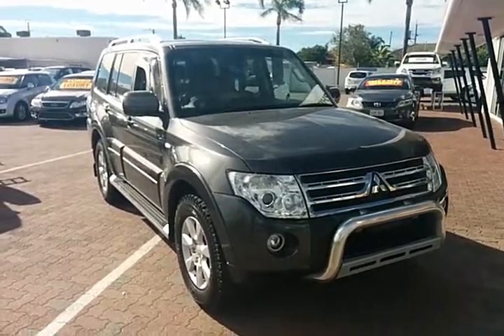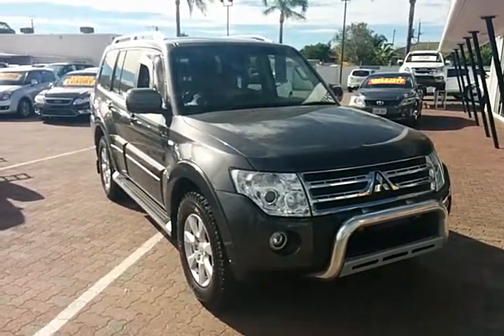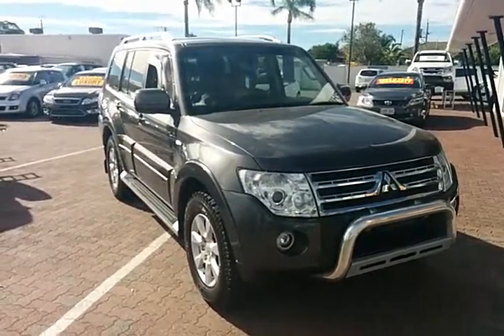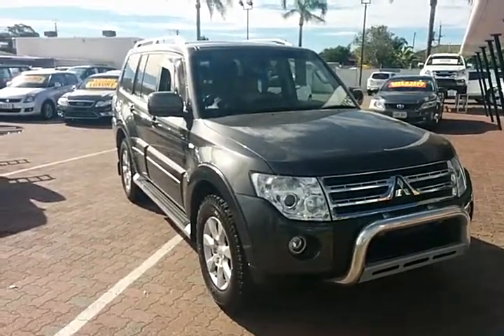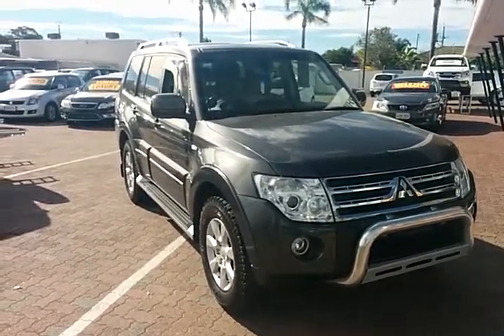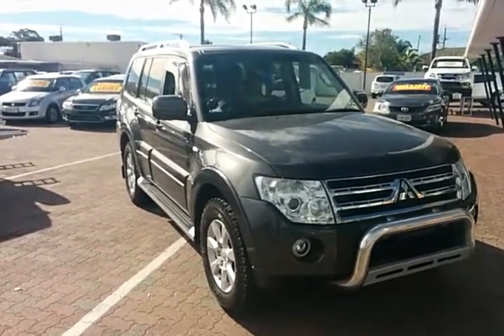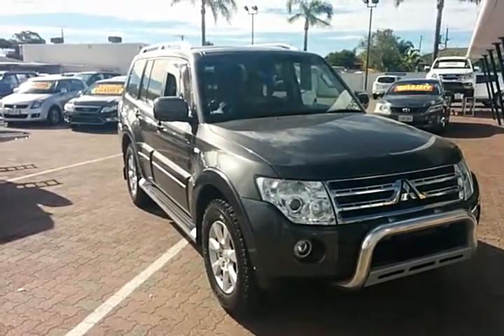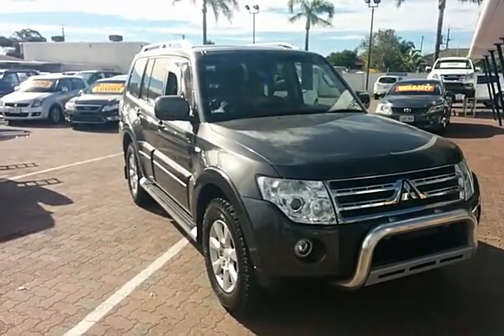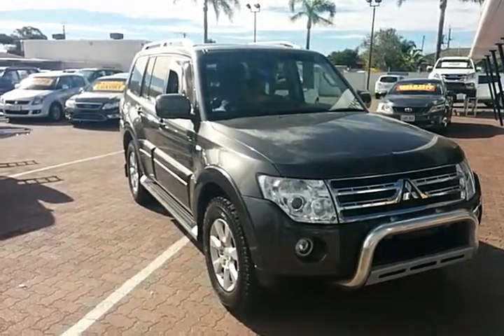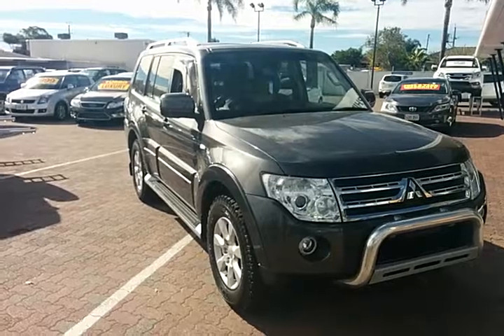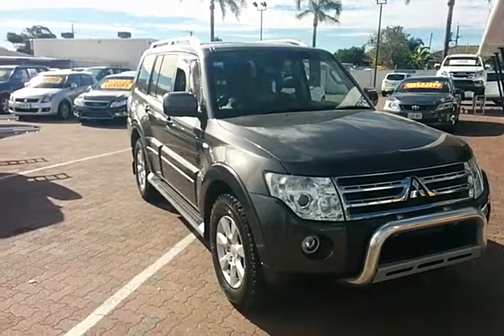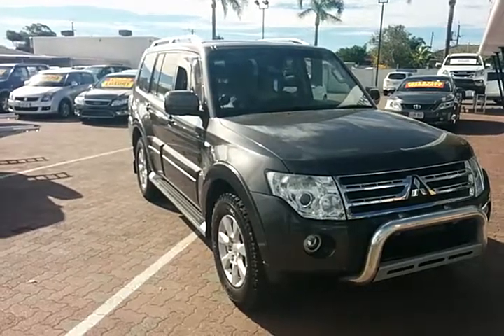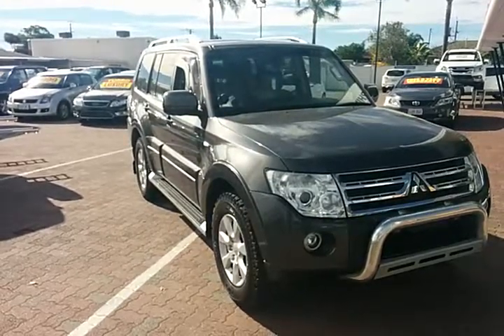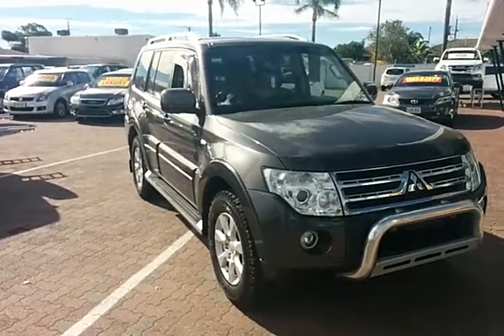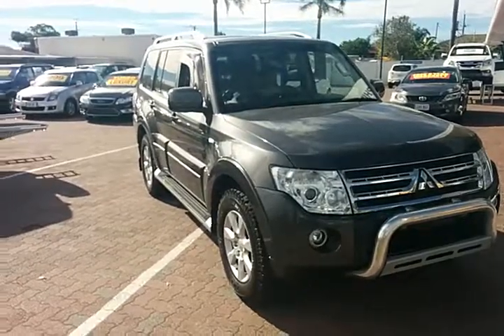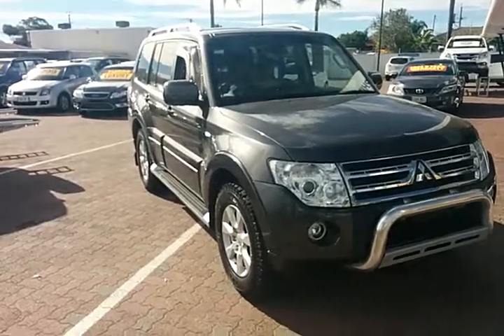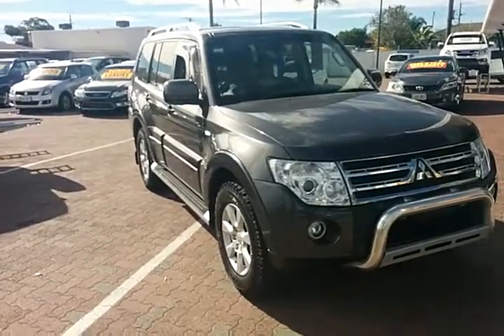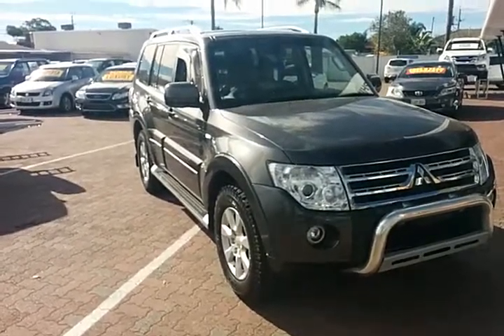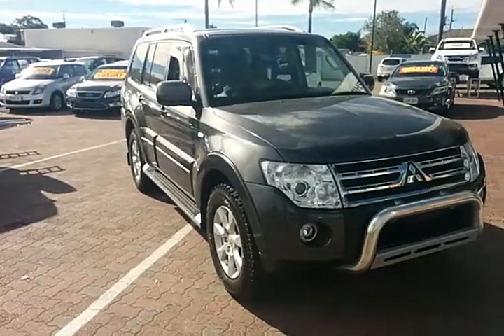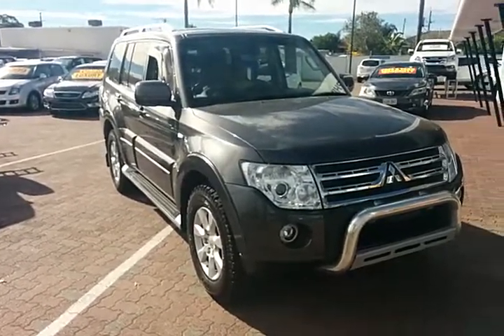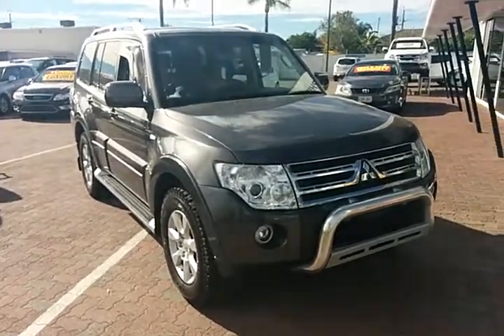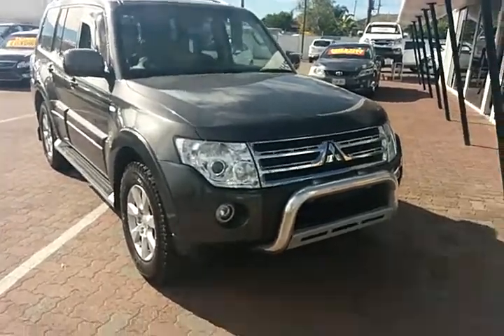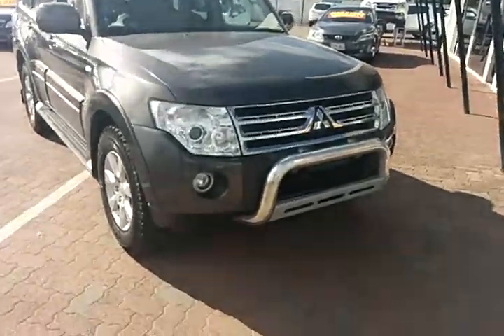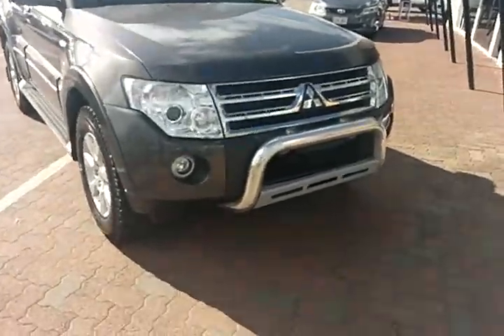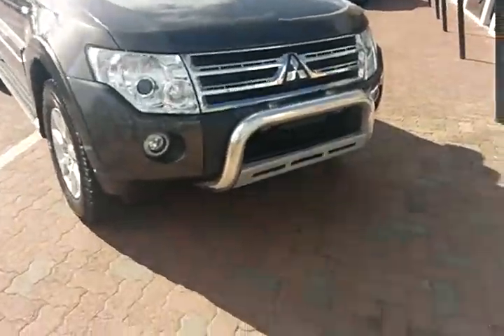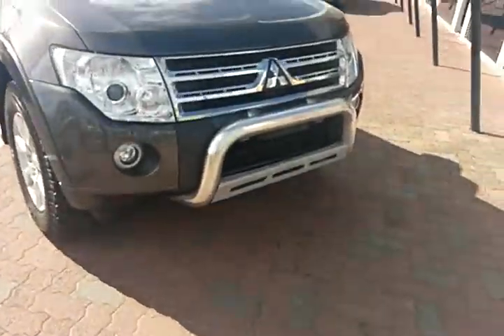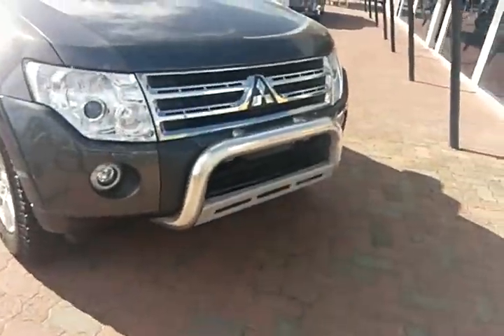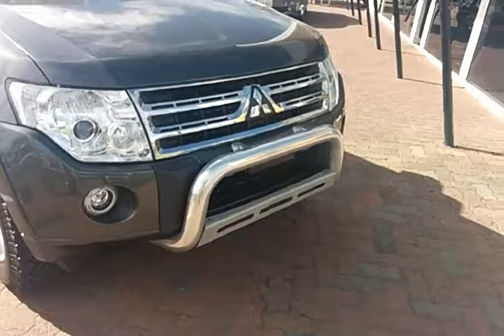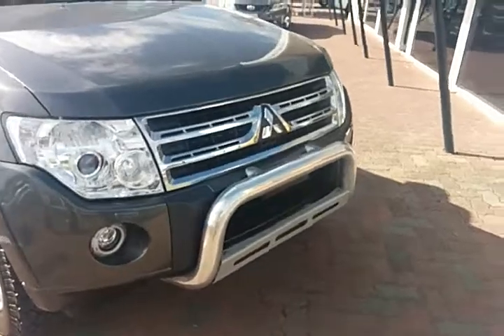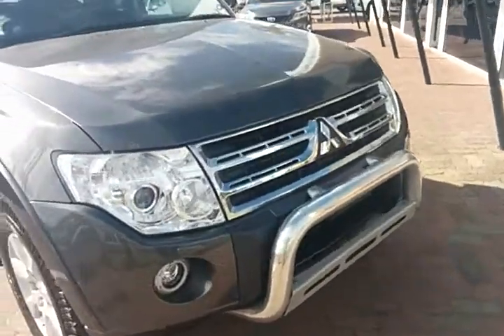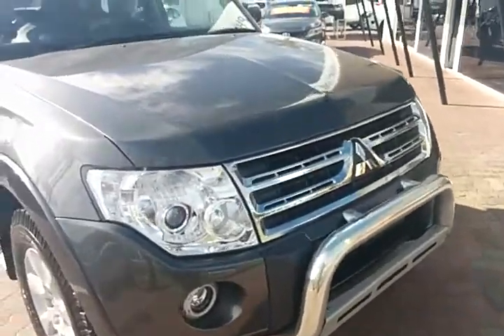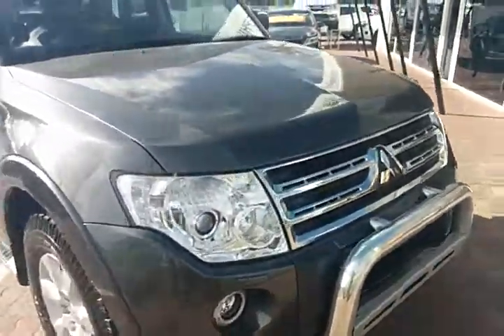We put all the cars through a 122-point check. We make sure they've been in no accidents, otherwise we're actually not allowed to sell them.